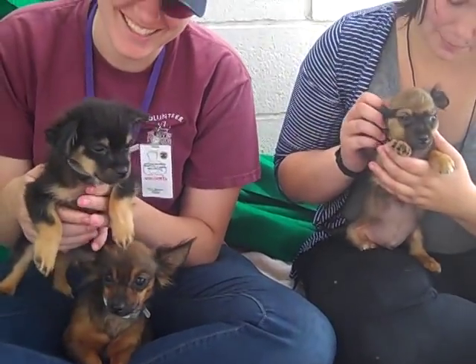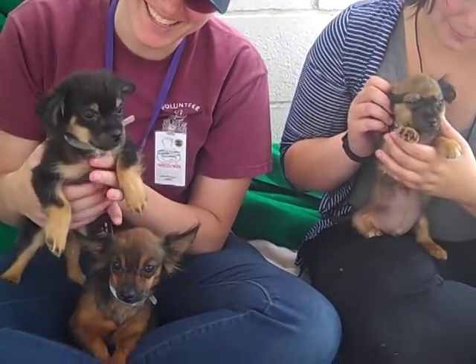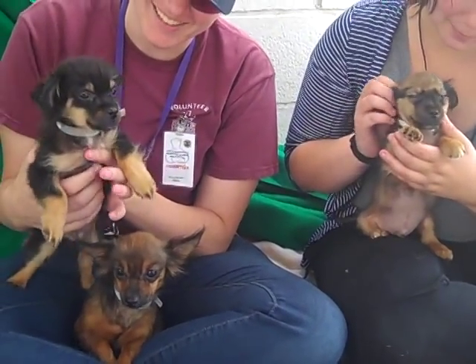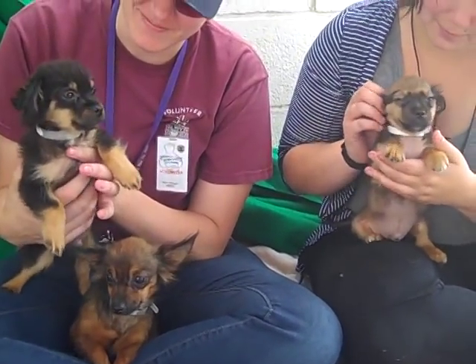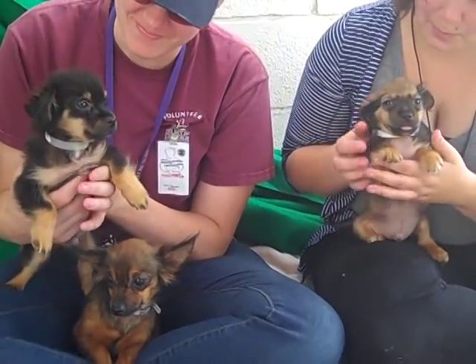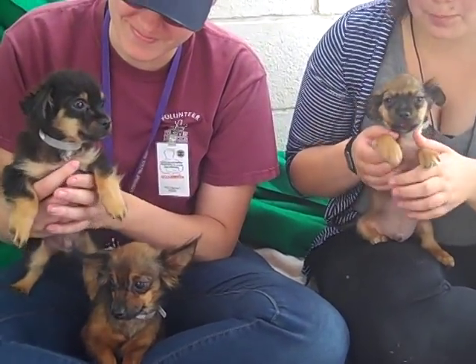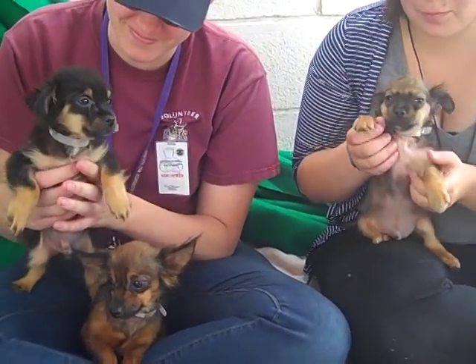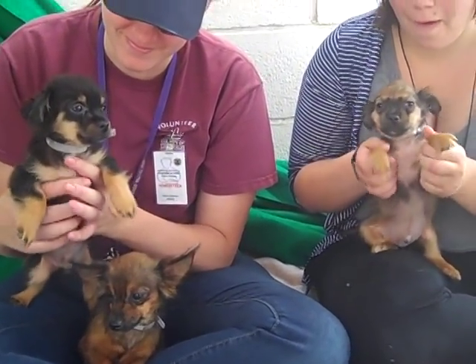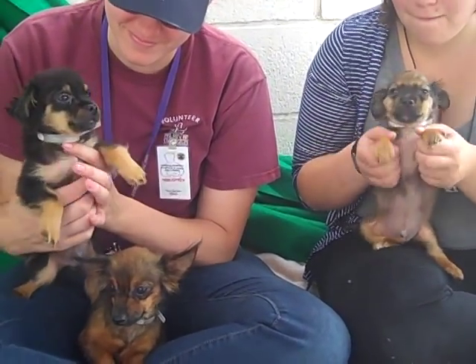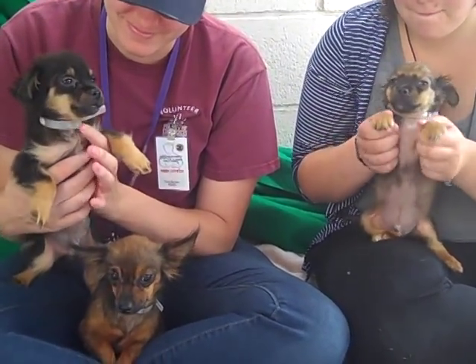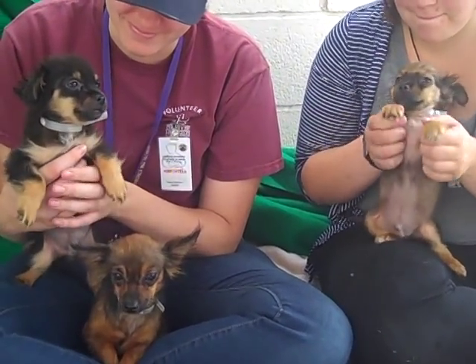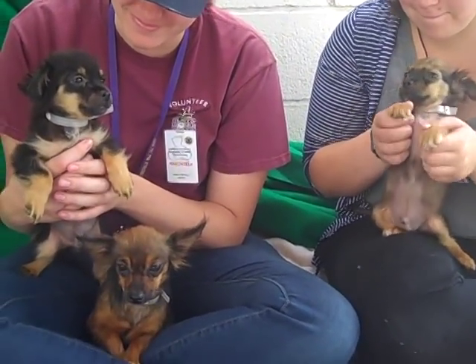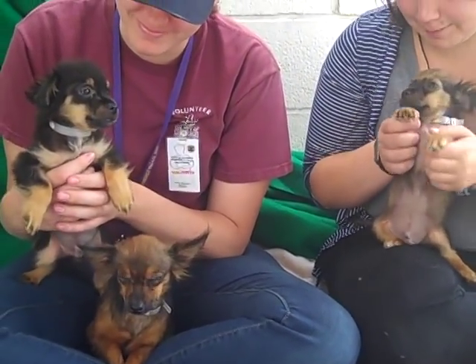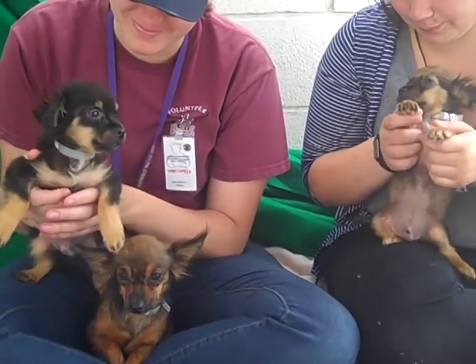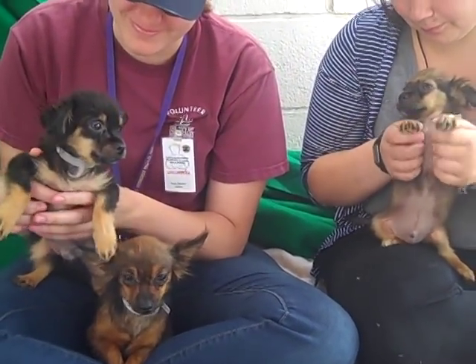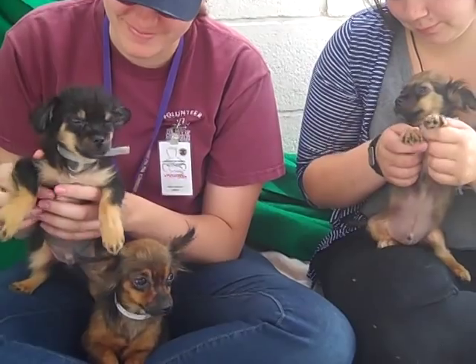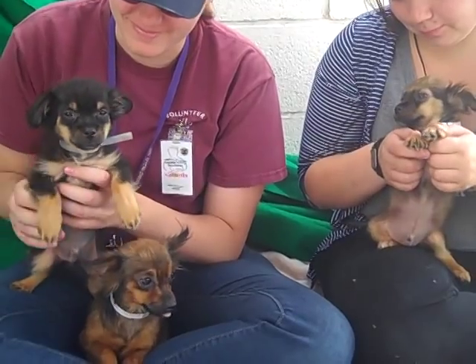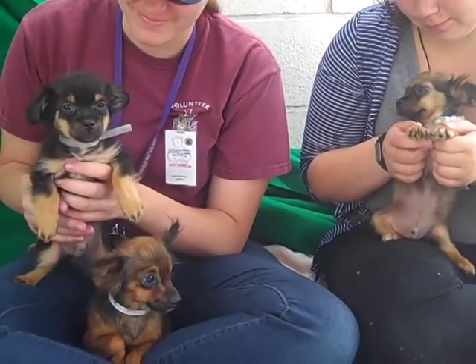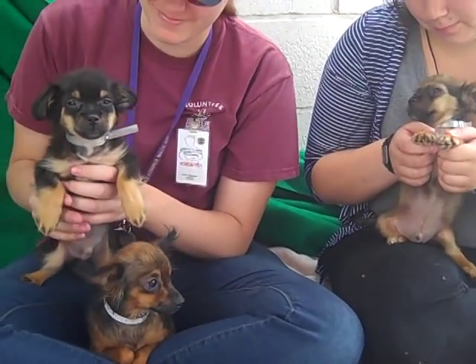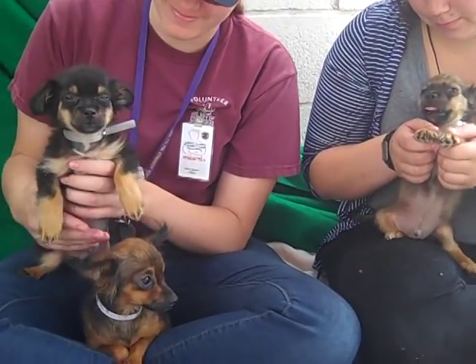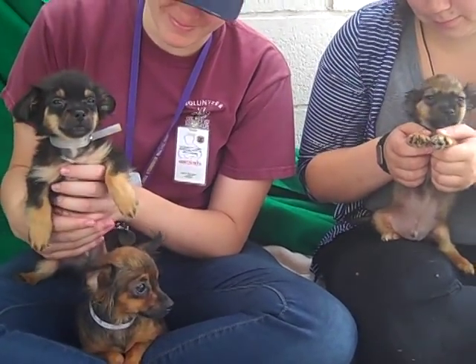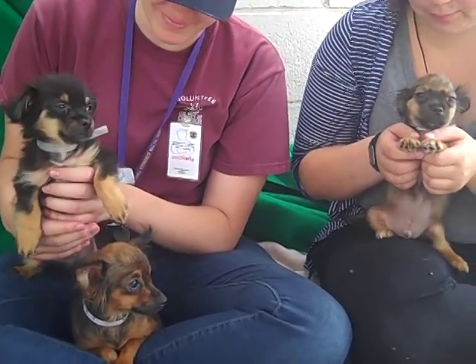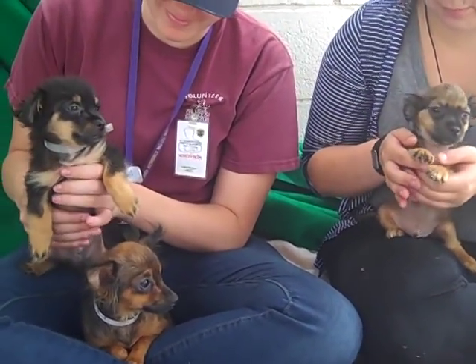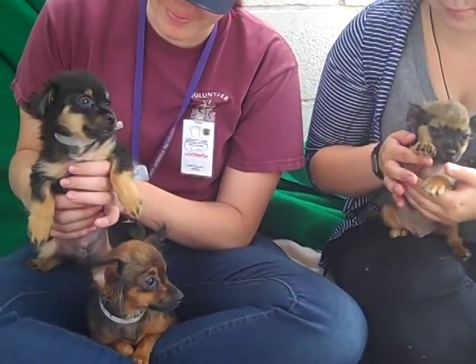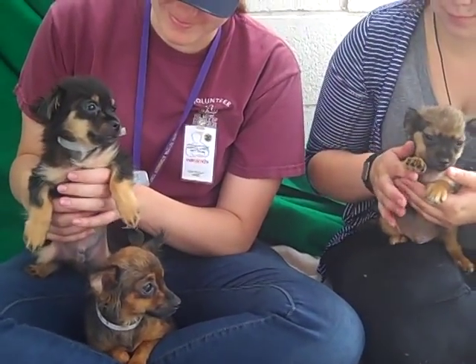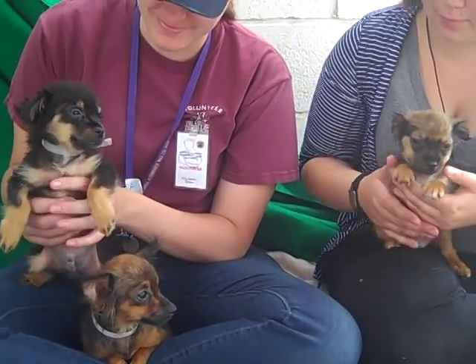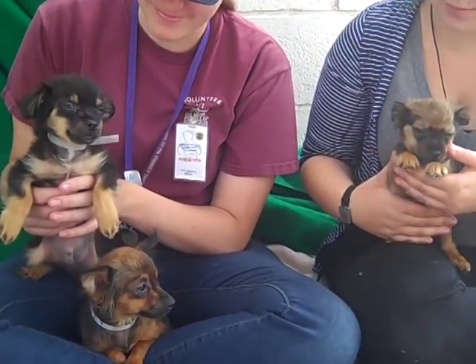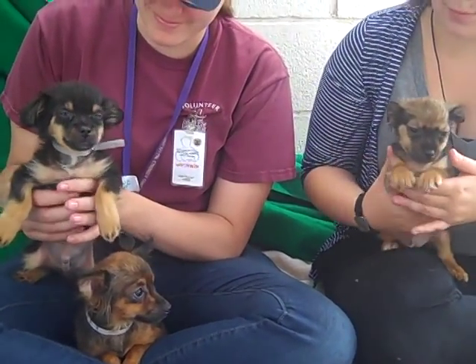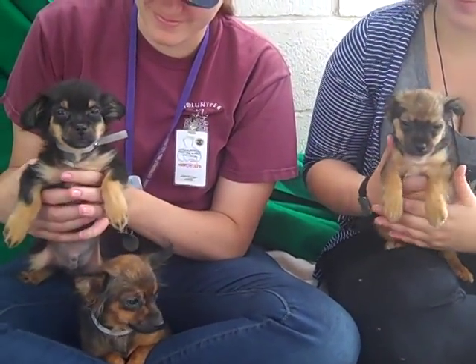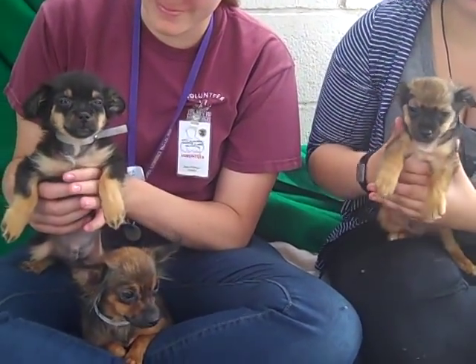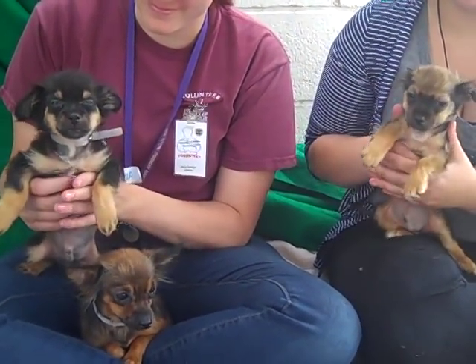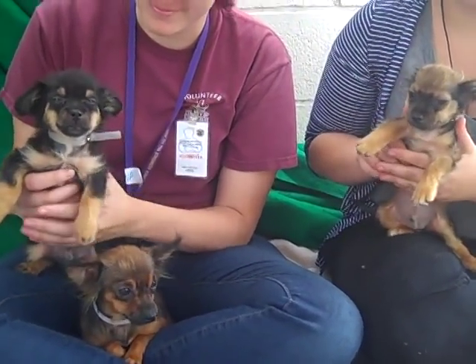Alright guys, brace yourself for some puppy cuteness. We have an amazing family of puppies and a mom, and I'm just going to go right through and tell you about each one of them.